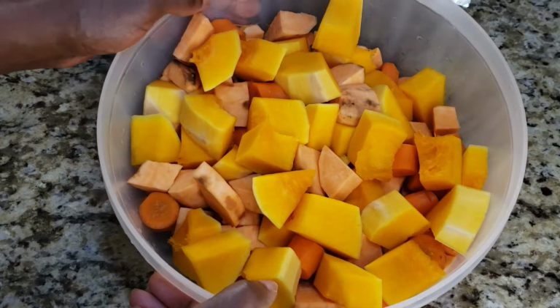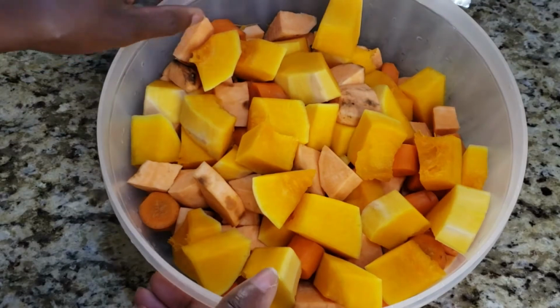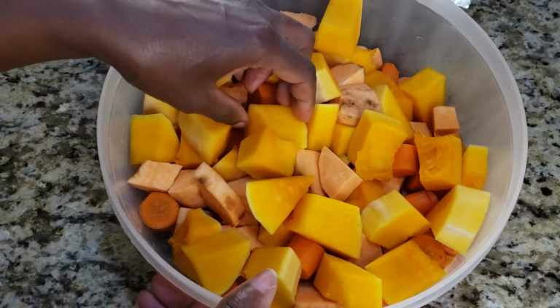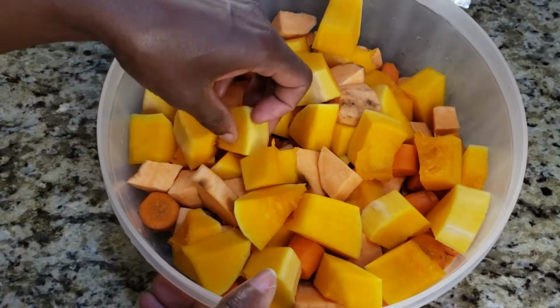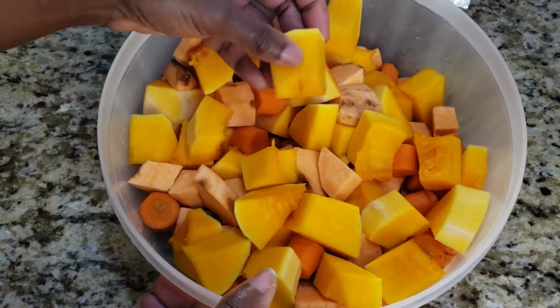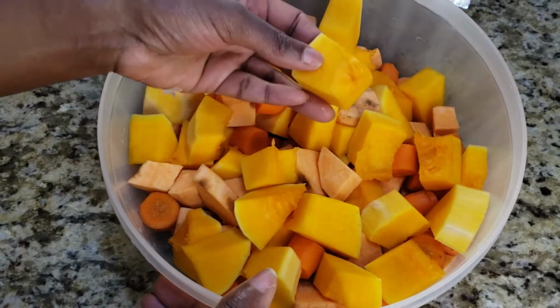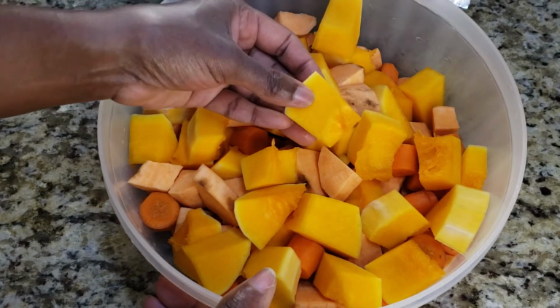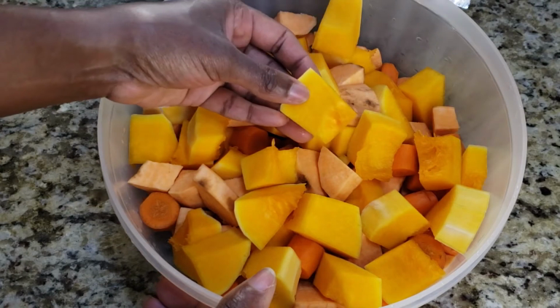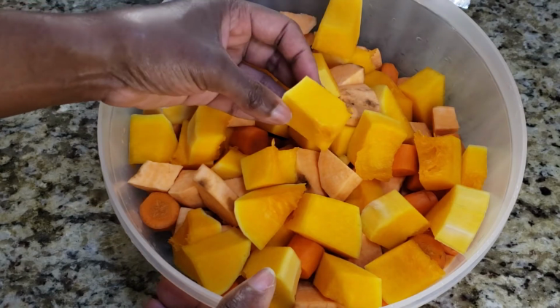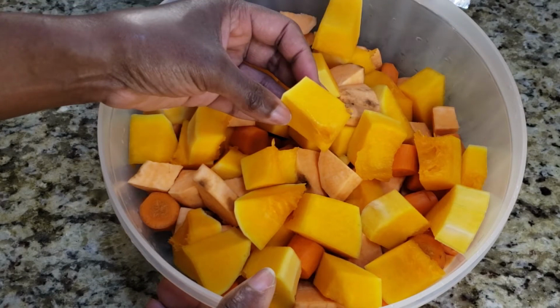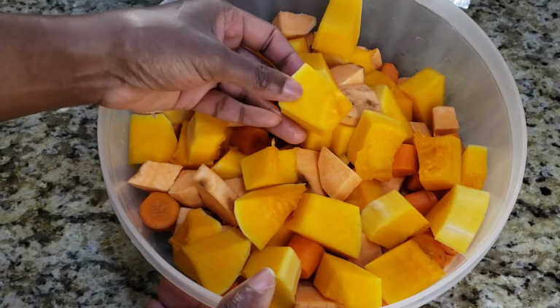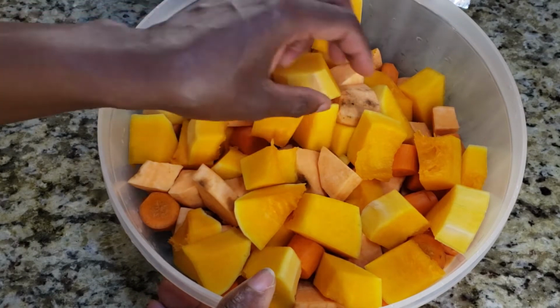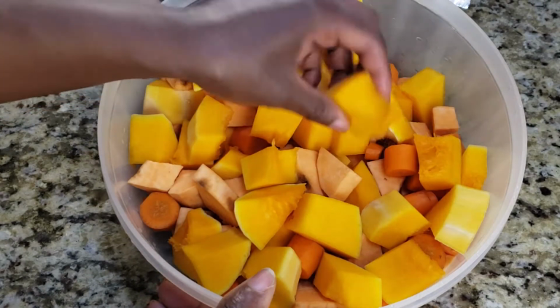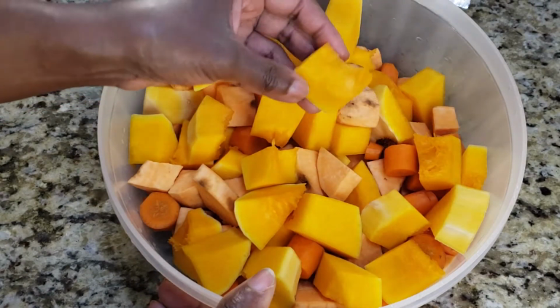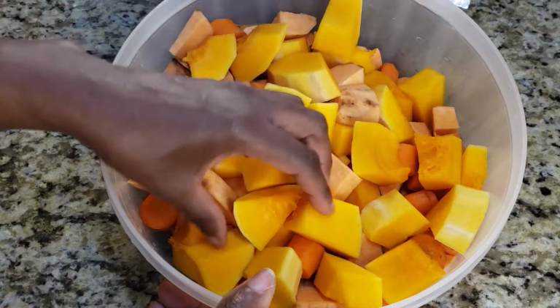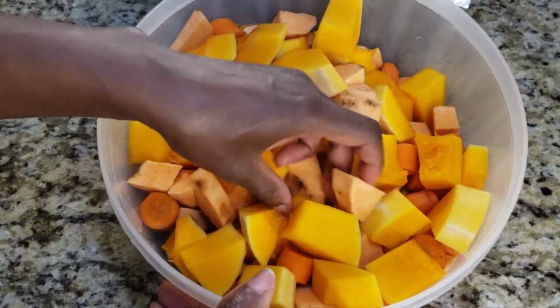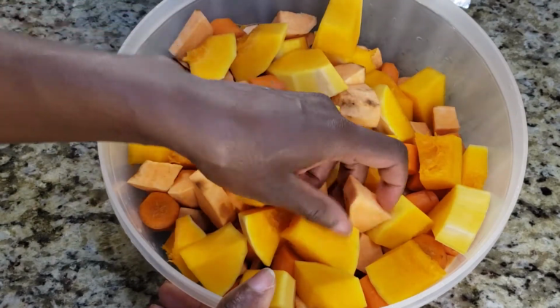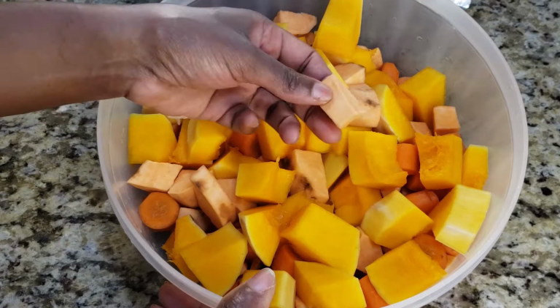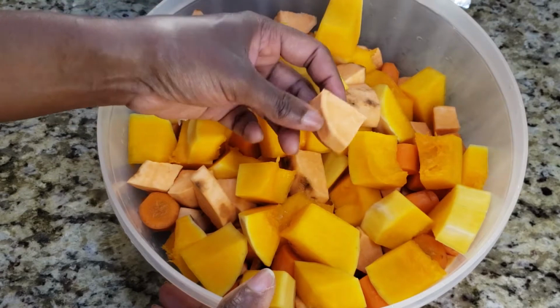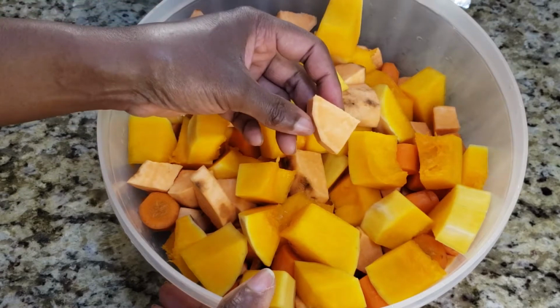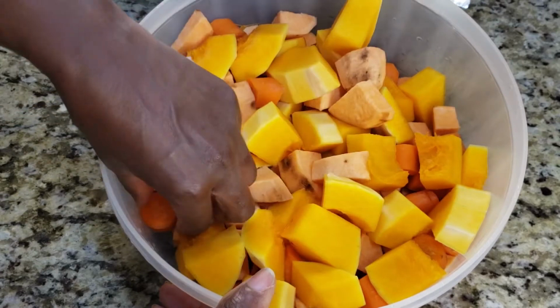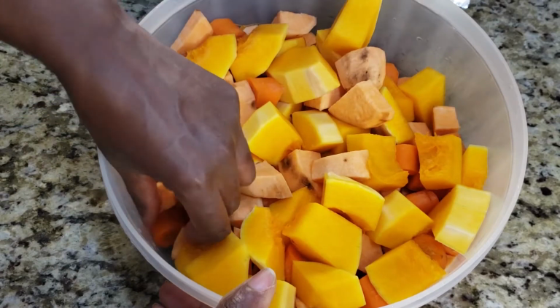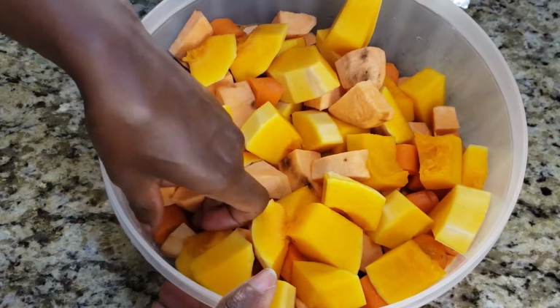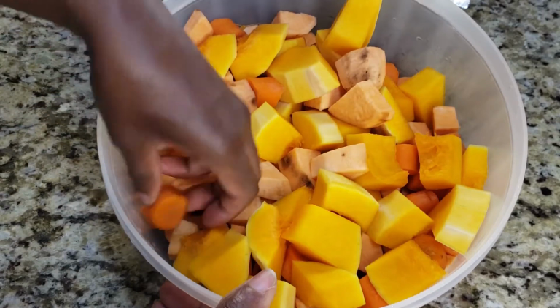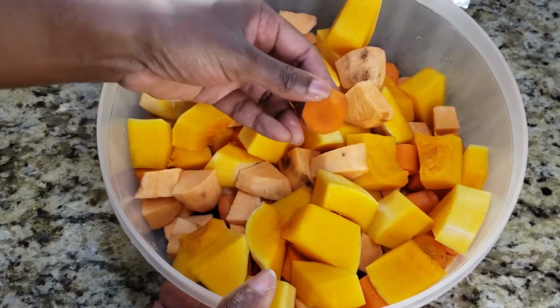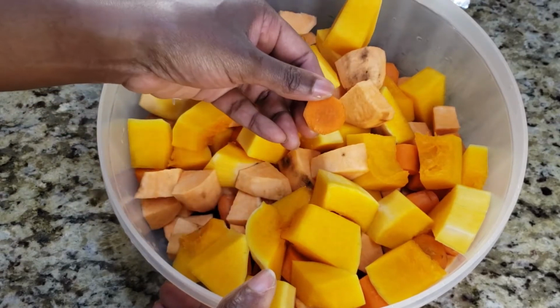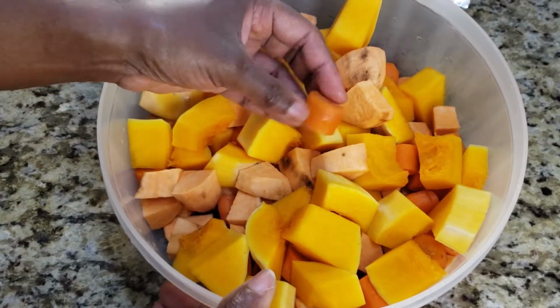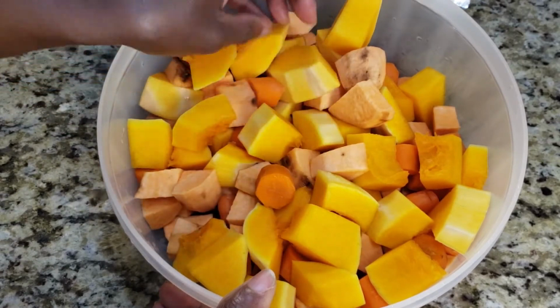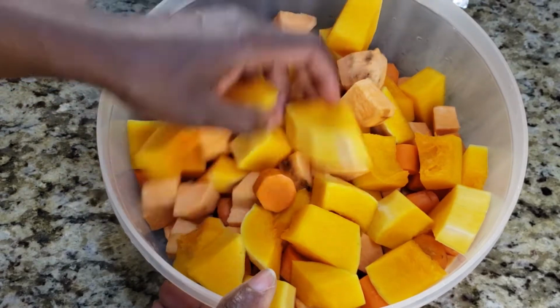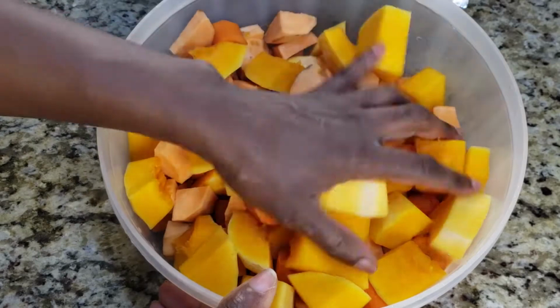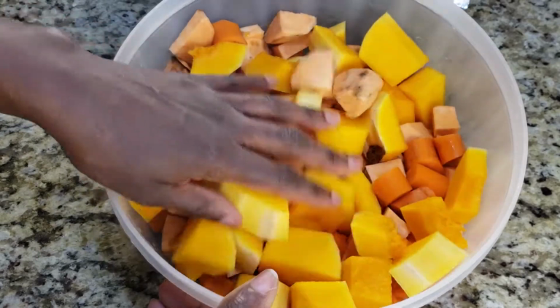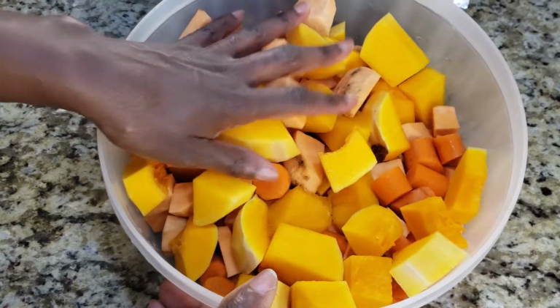And what I have here is my chopped root vegetables. This is half a butternut squash, four sweet potatoes, and three carrots. You can add potatoes as well if you like that in your soup.